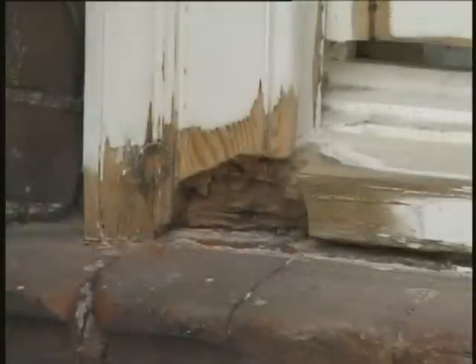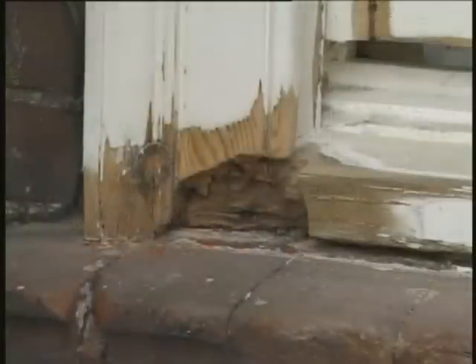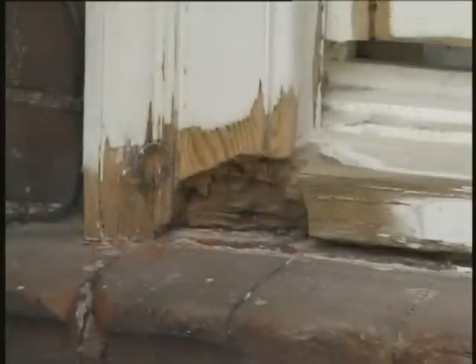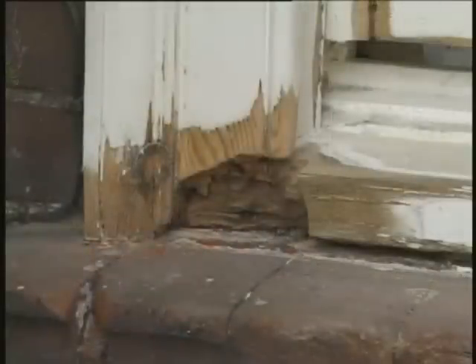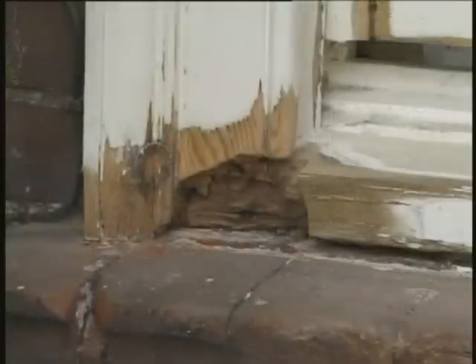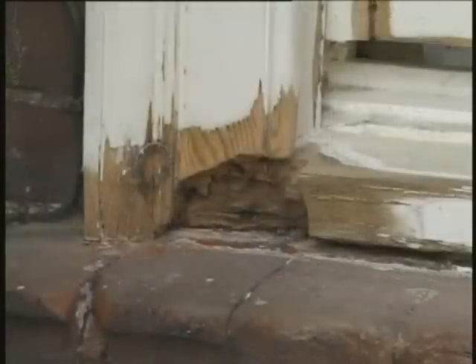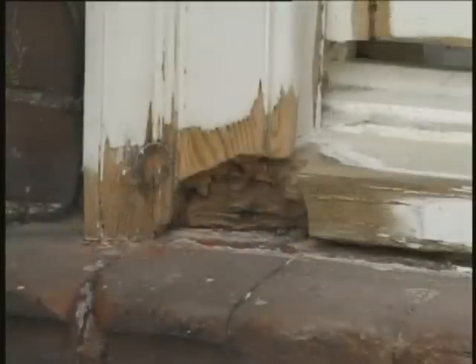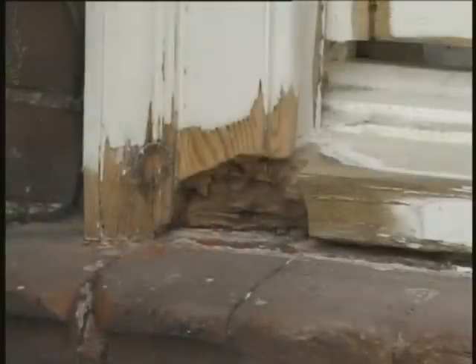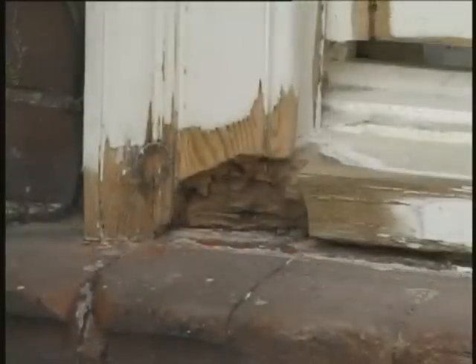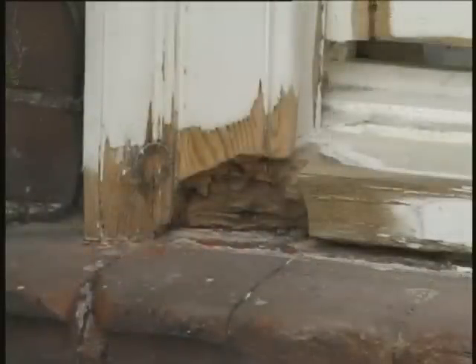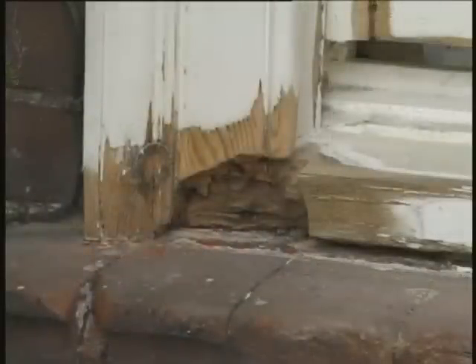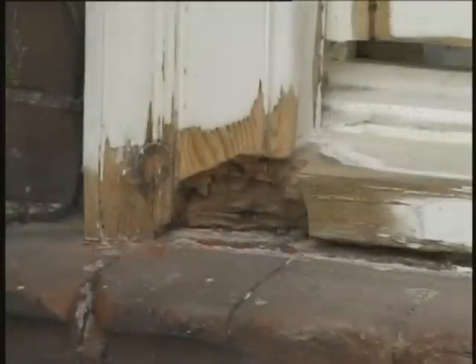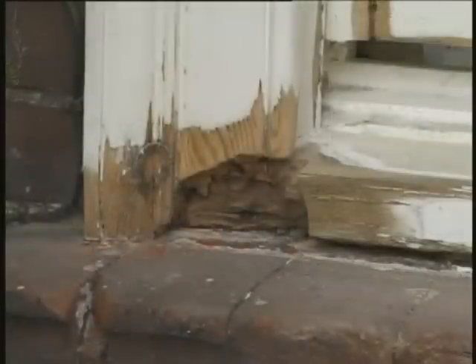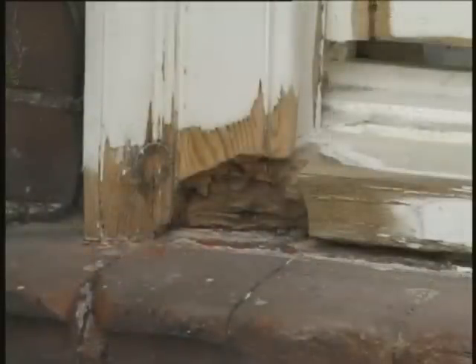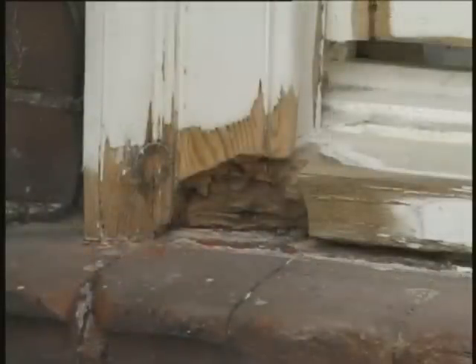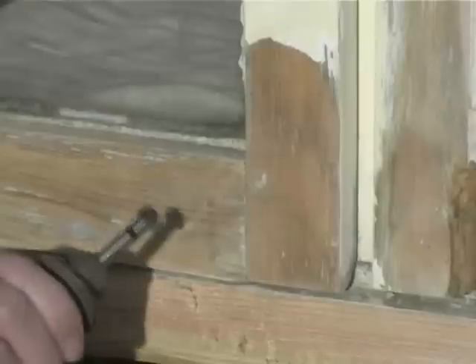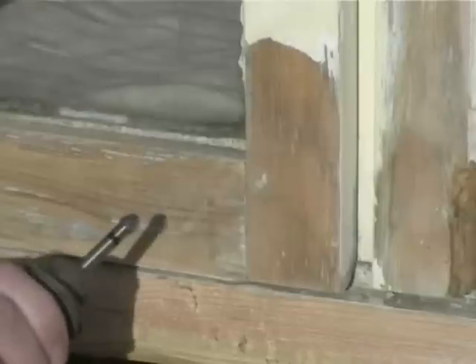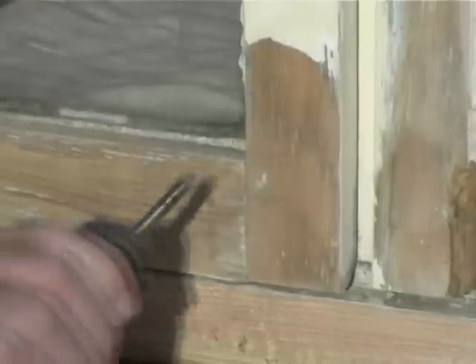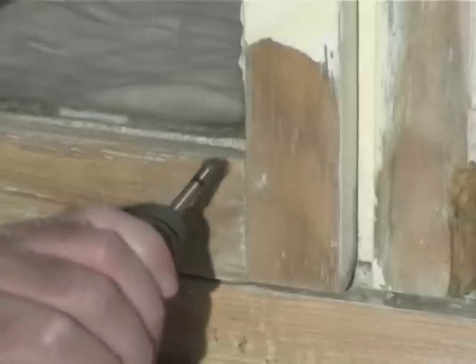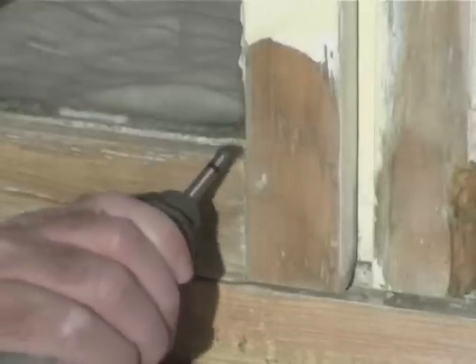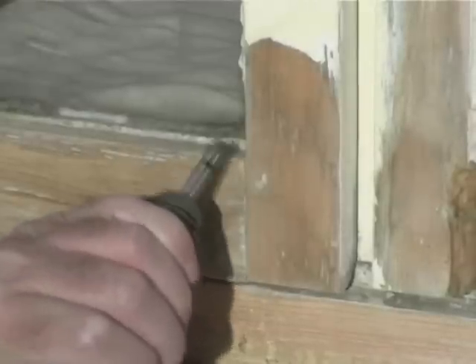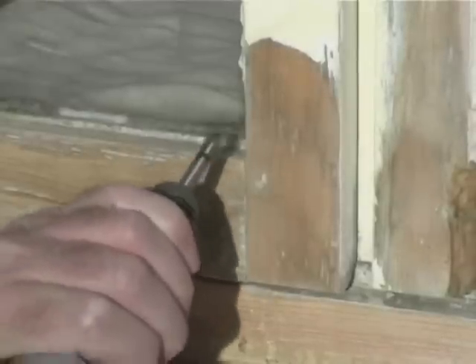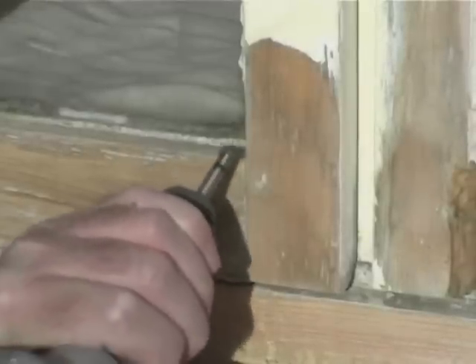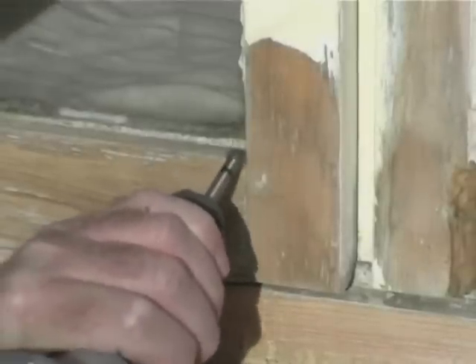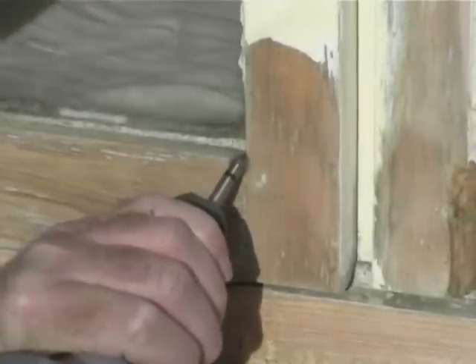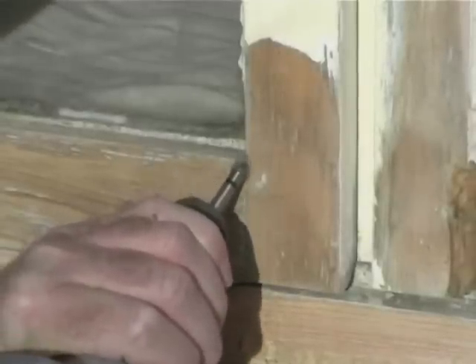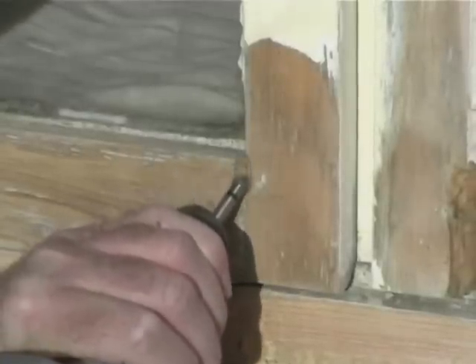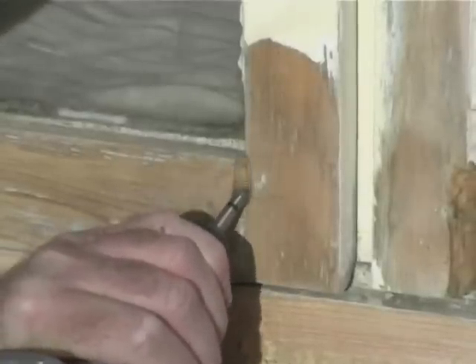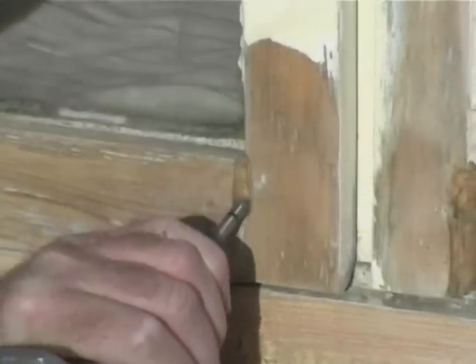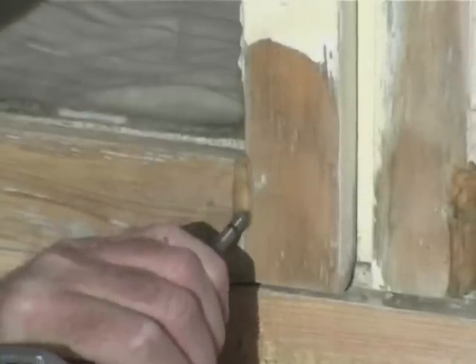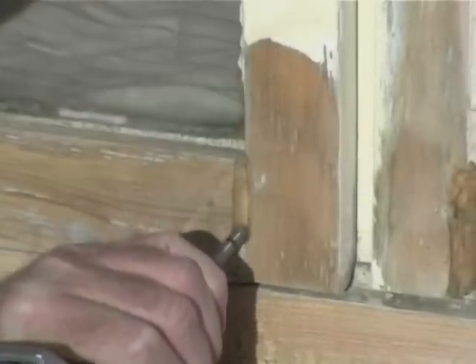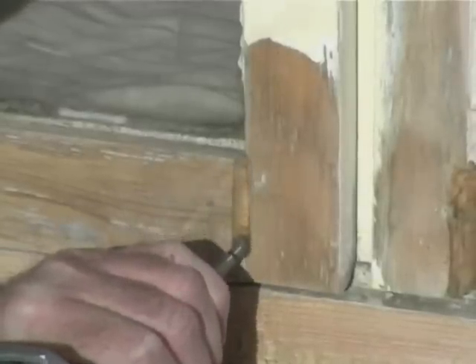We are now going to show the preparation of a conservation joint using the mini prophy and the round cutter, and it is important to make sure that the joint is cut to a minimum depth of 10mm and 10mm wide.